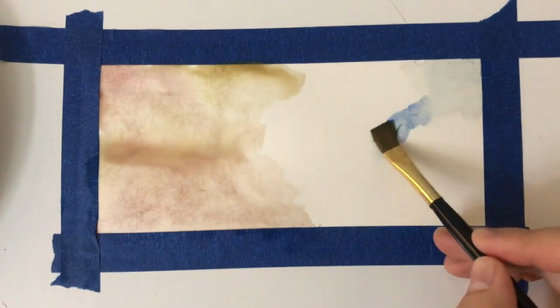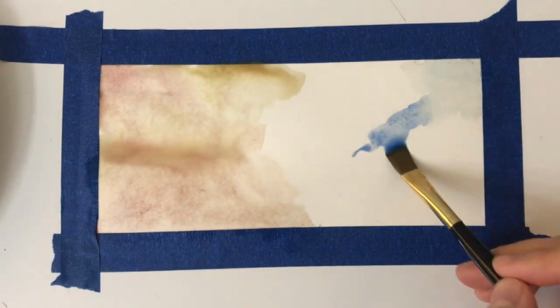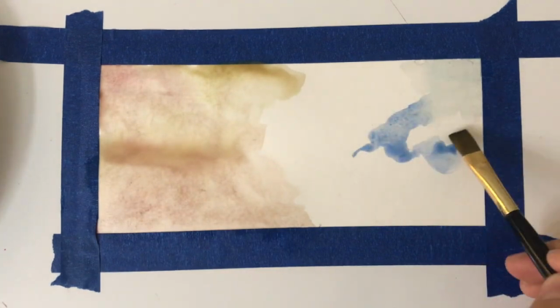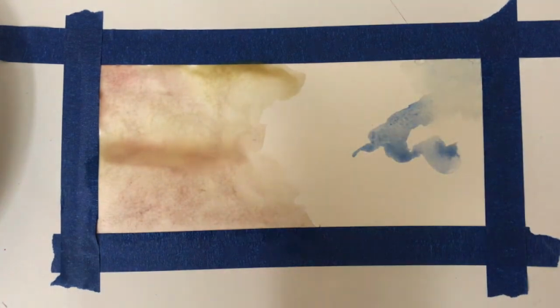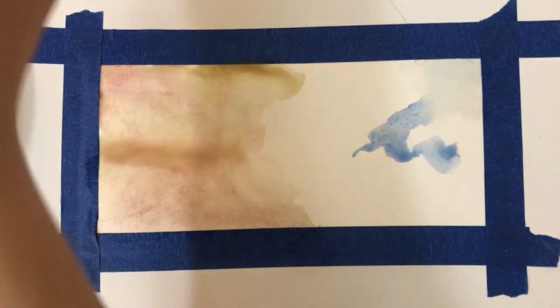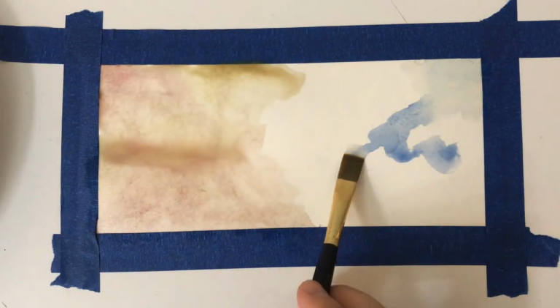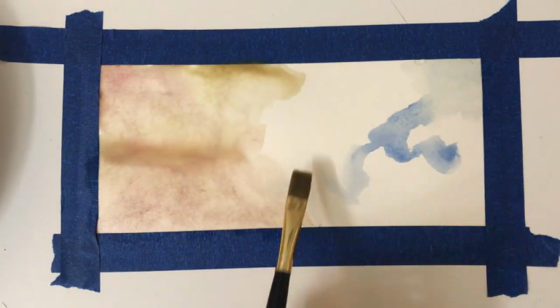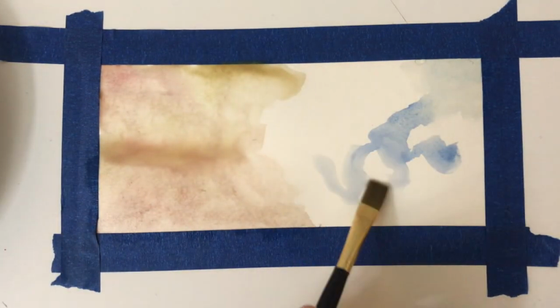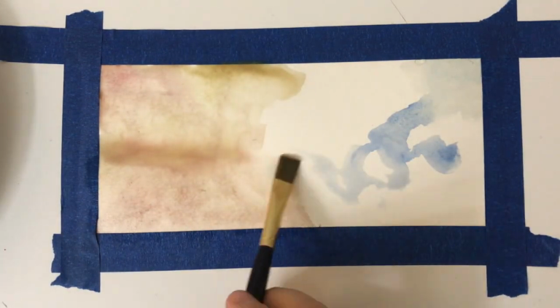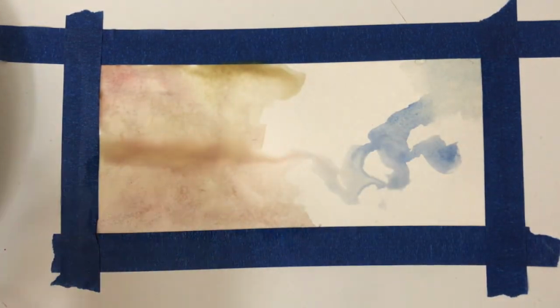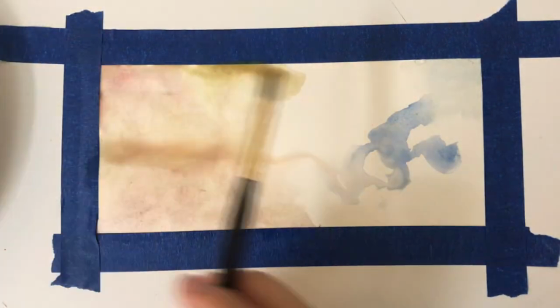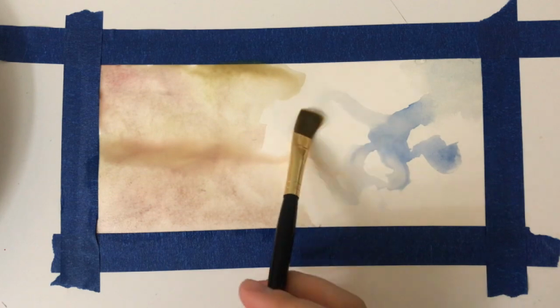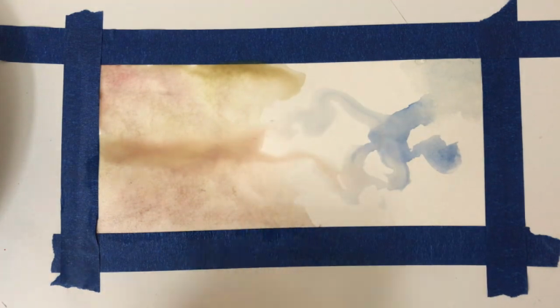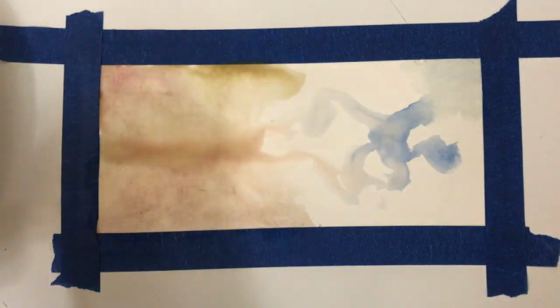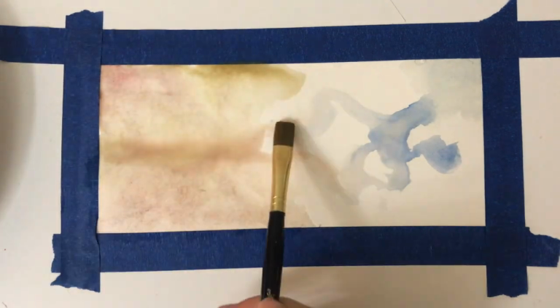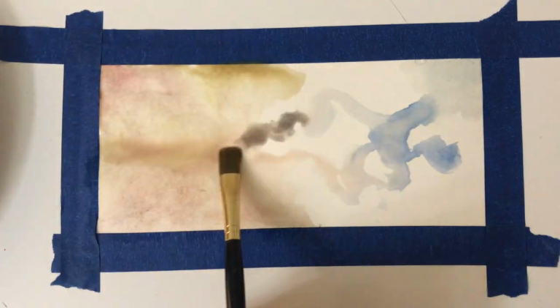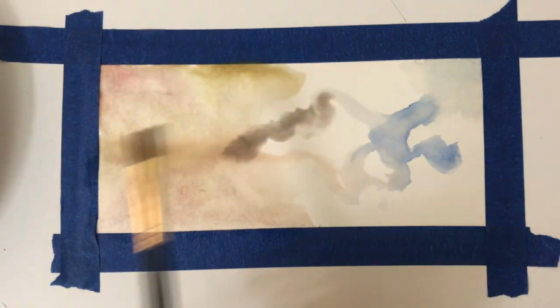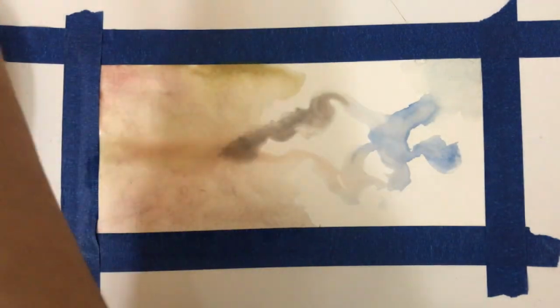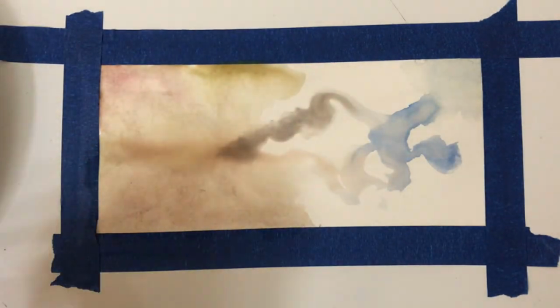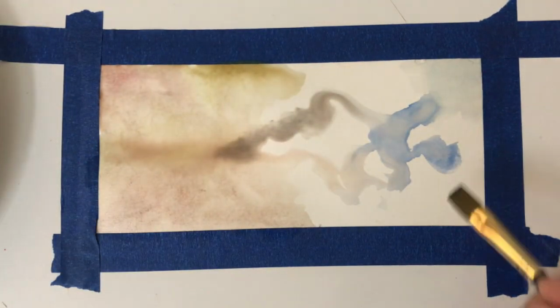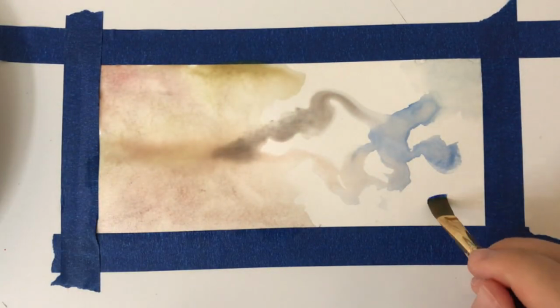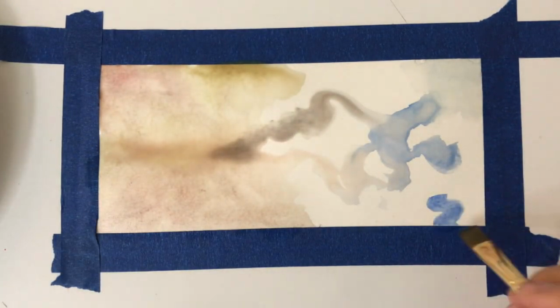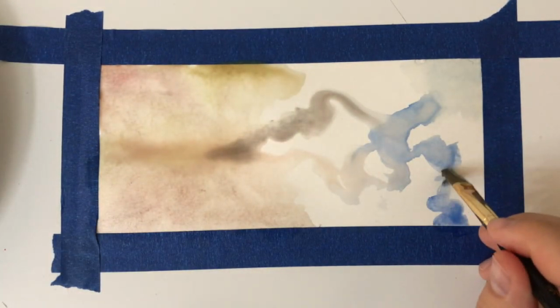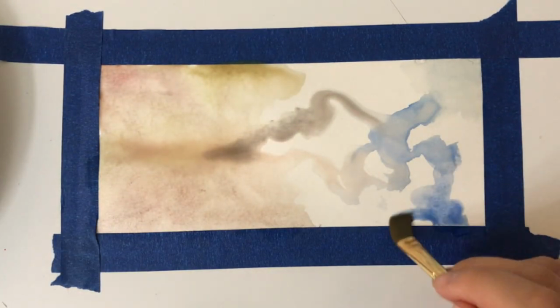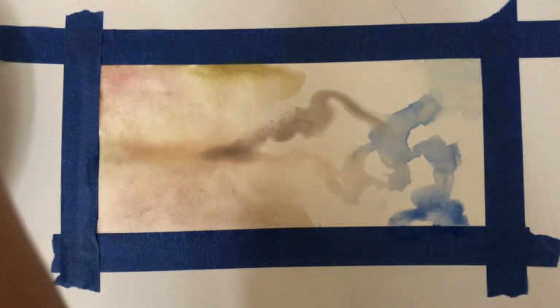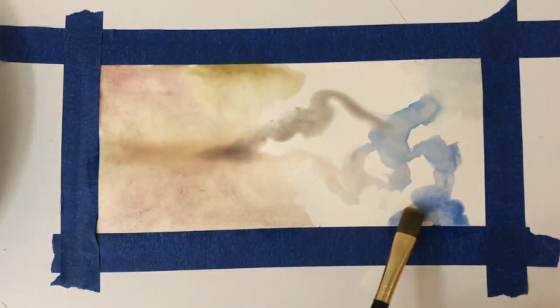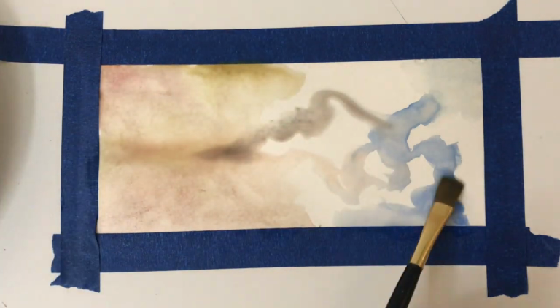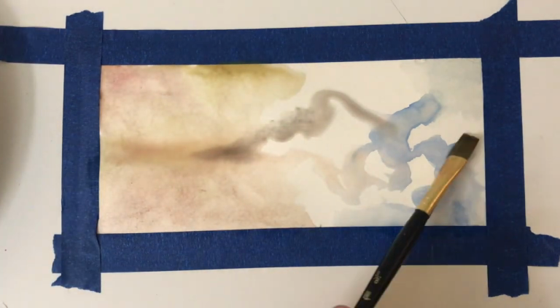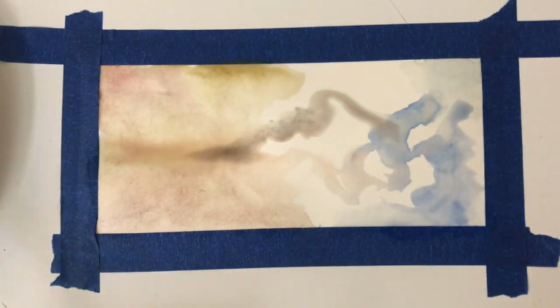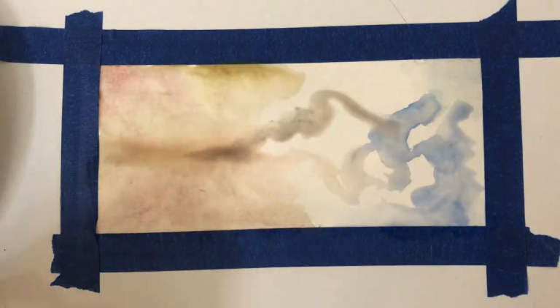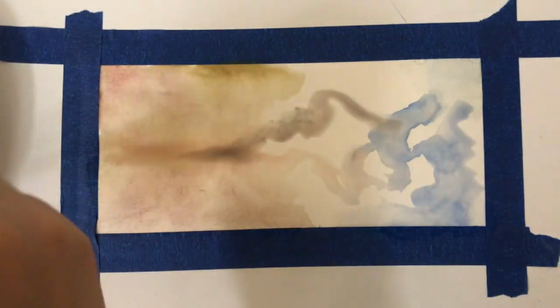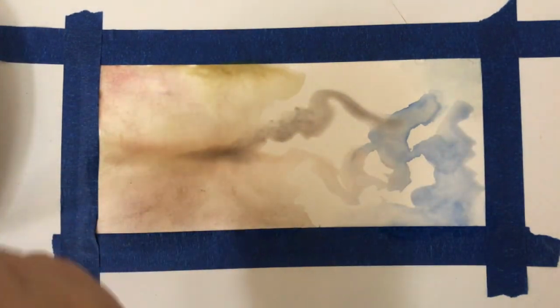While these are two basic techniques, mixing them together allows for new and interesting textures as well. For example, on the right I'm using excess water on the paintbrush on dry paper and slowly incorporating paint for more control.